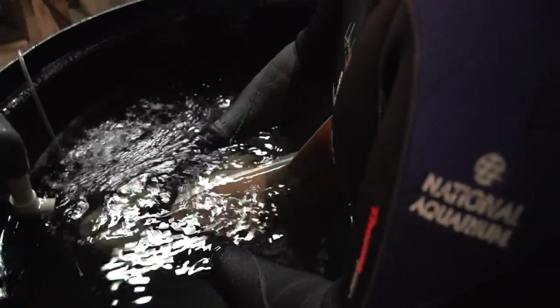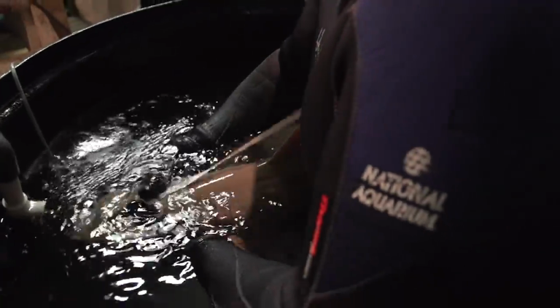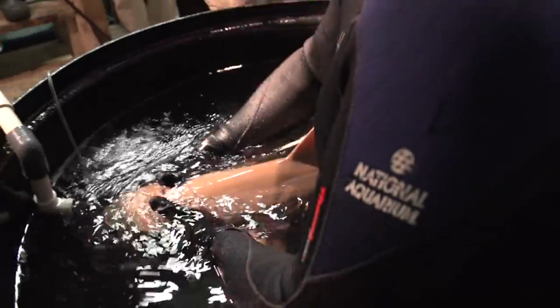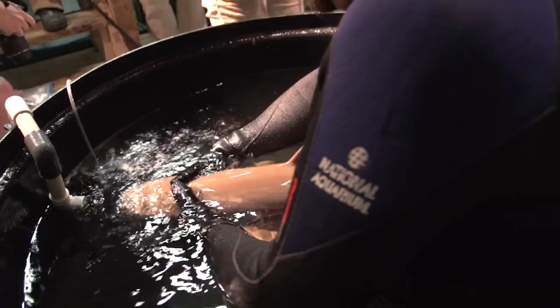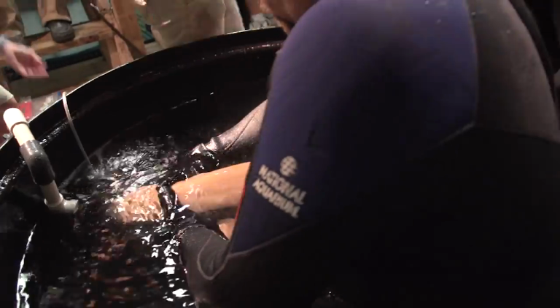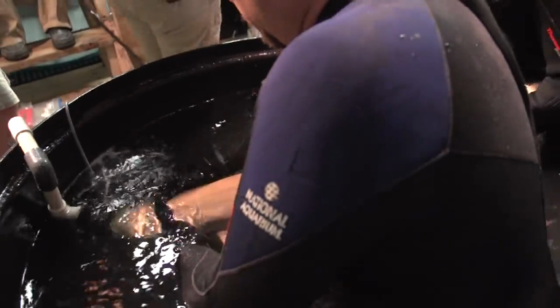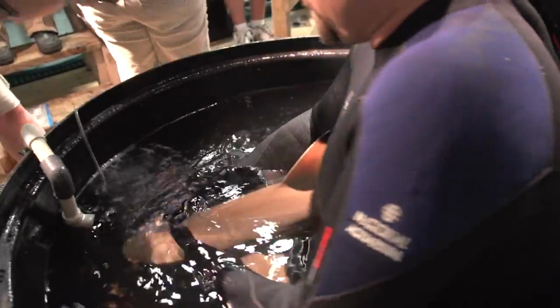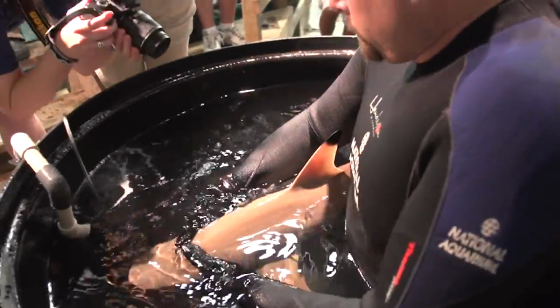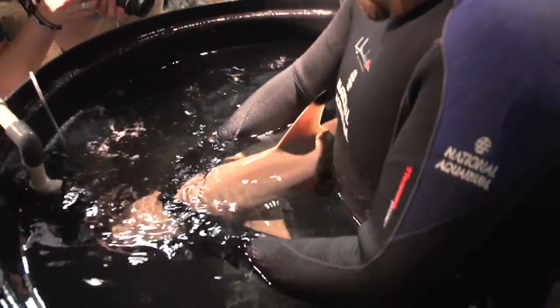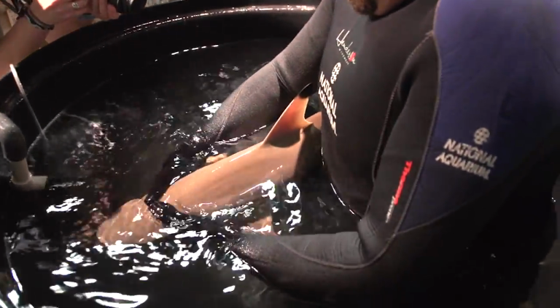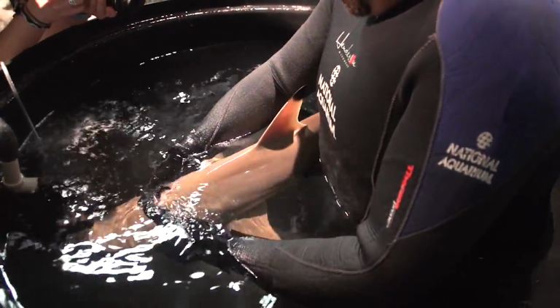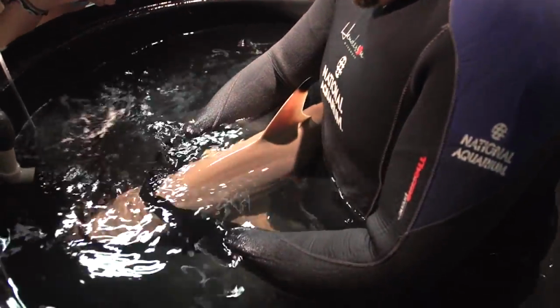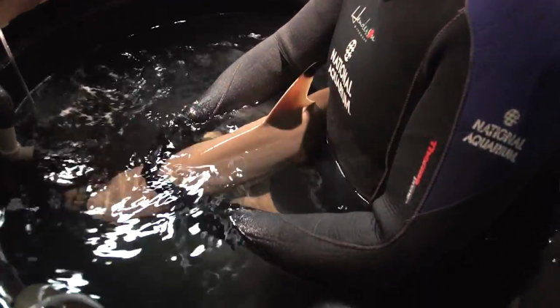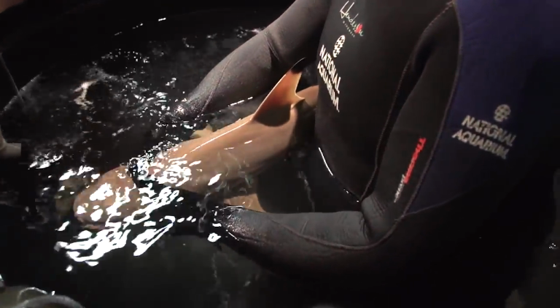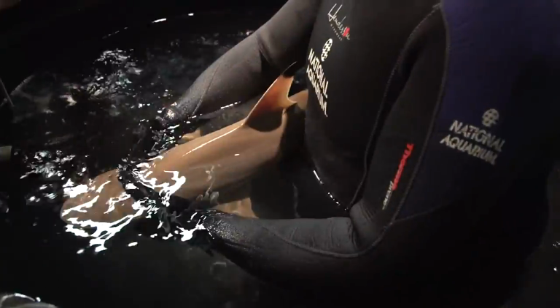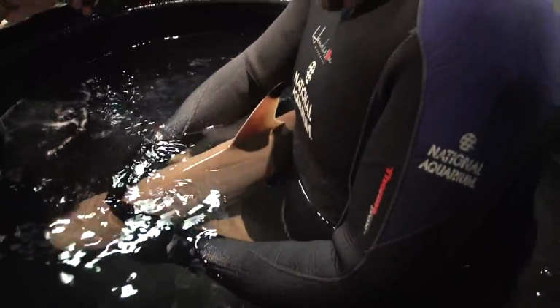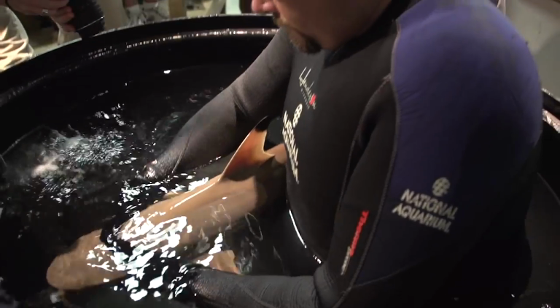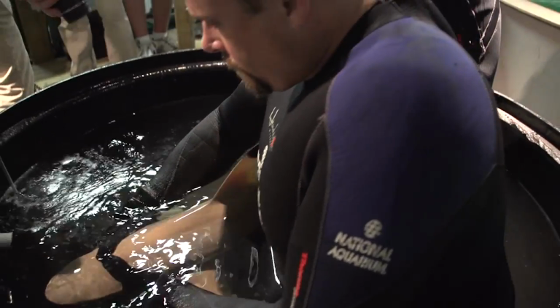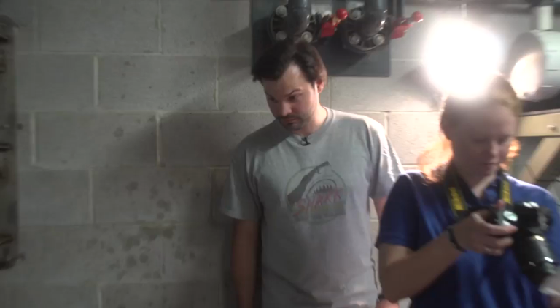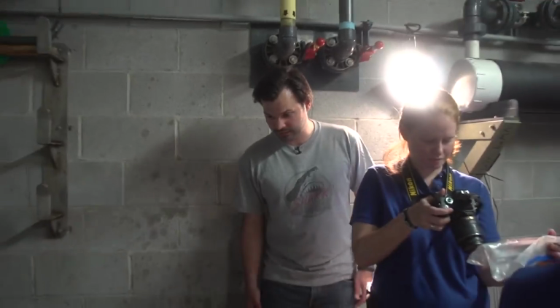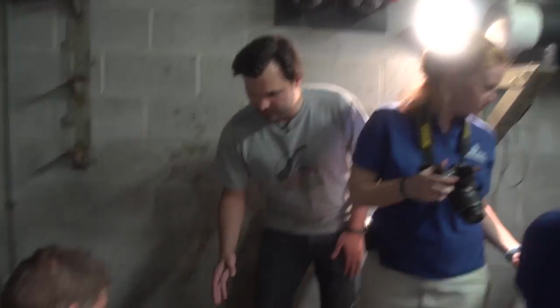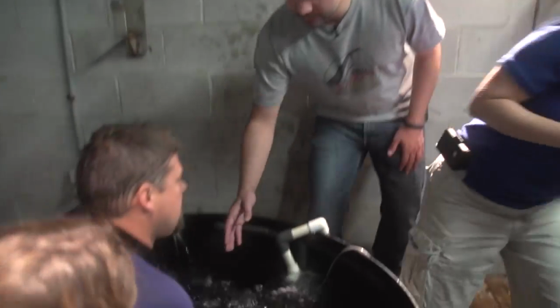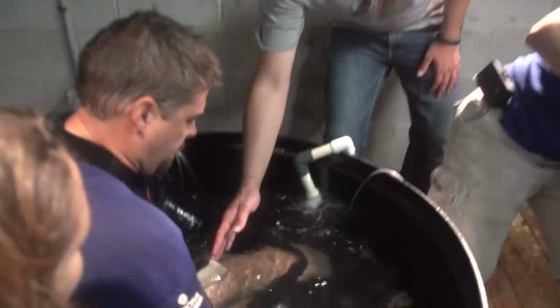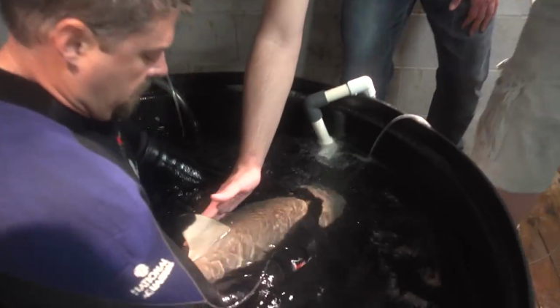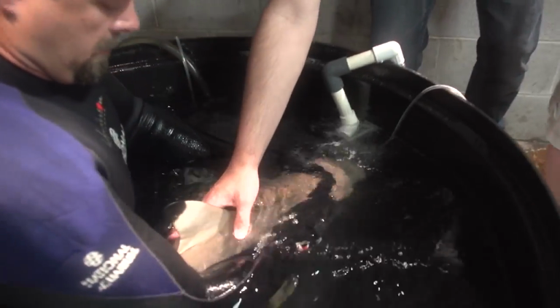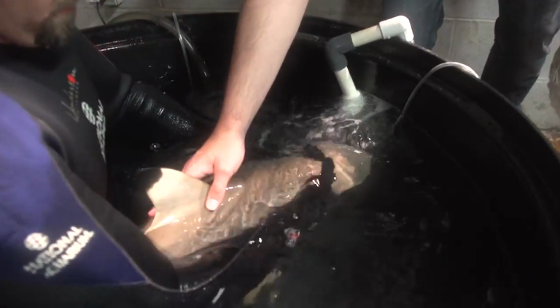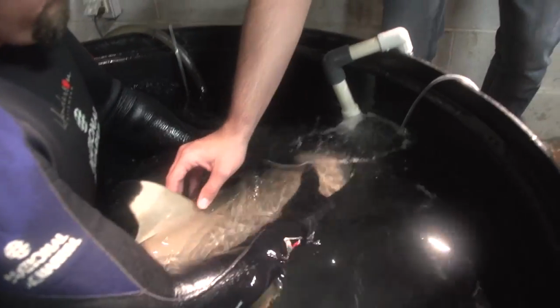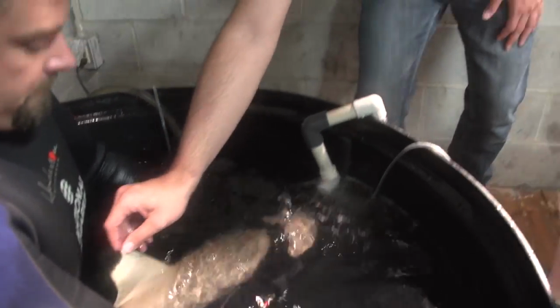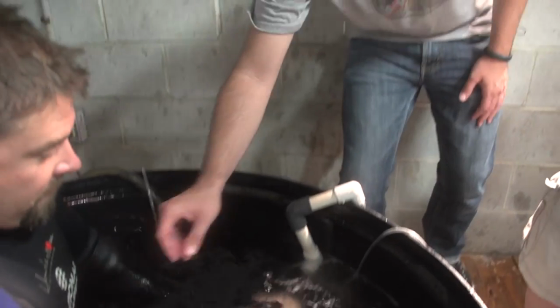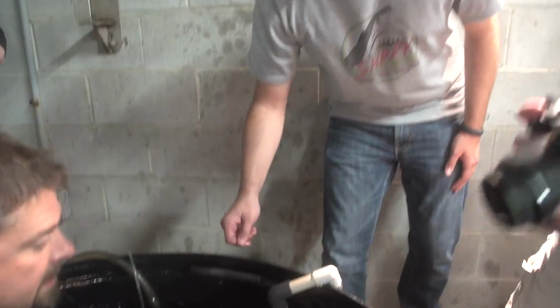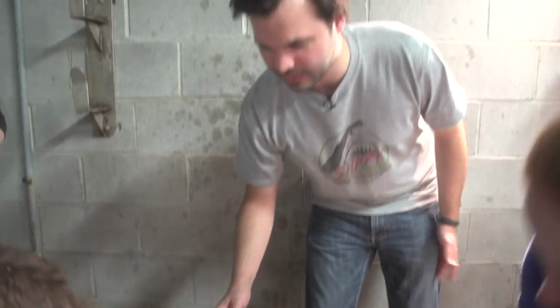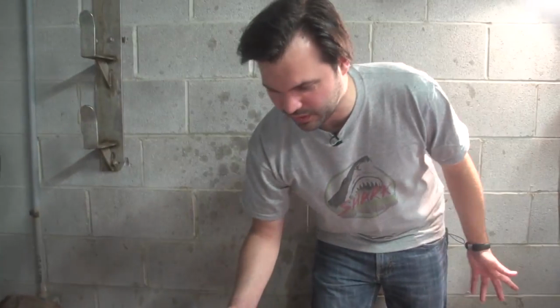We get measurements — a total length to see how much the shark has grown since the last time we had it out. We'll also get pictures of their dorsal fins to help us ID the shark. Right in the basket. It is like sandpaper. That's incredible.